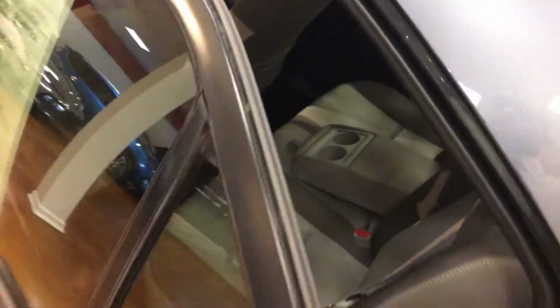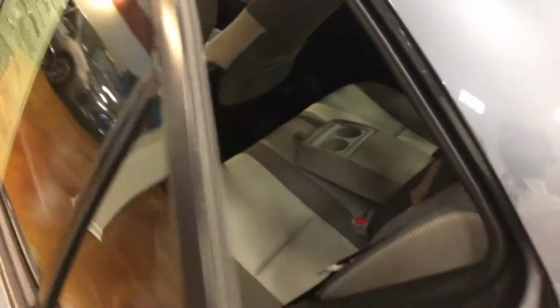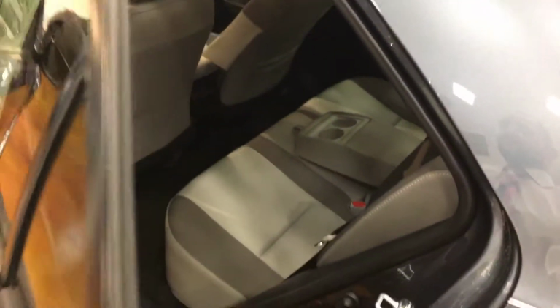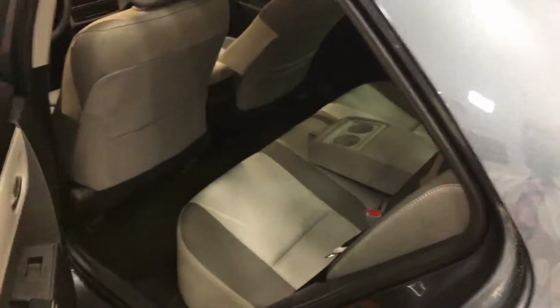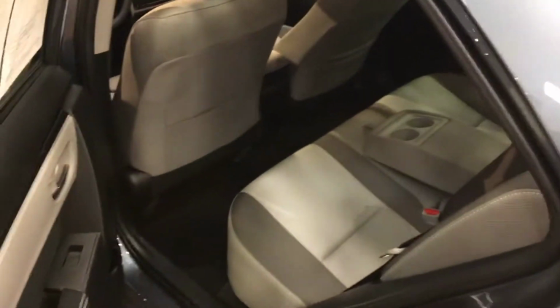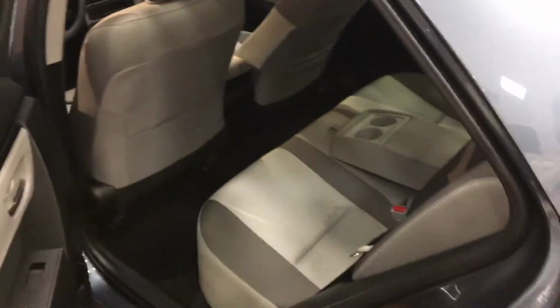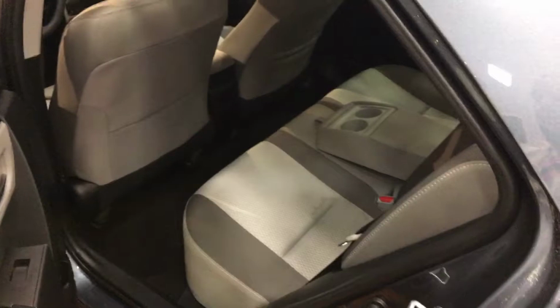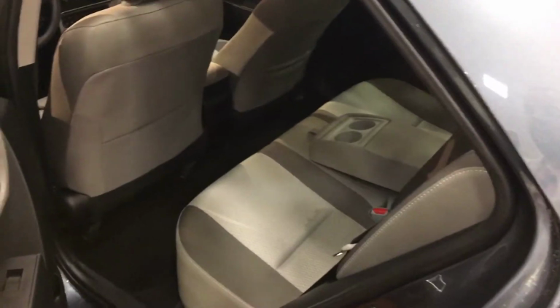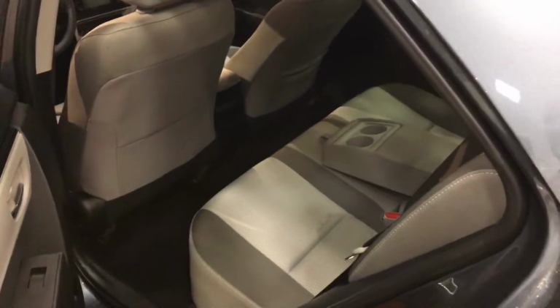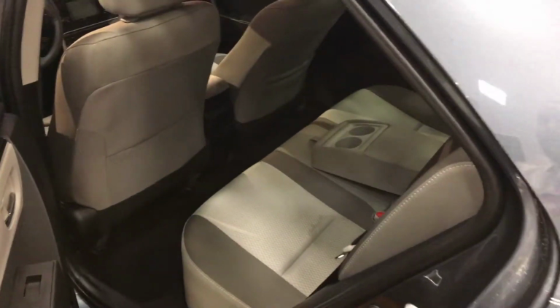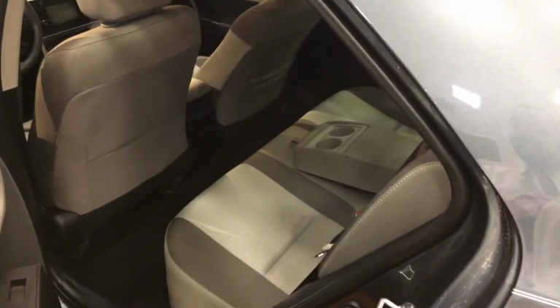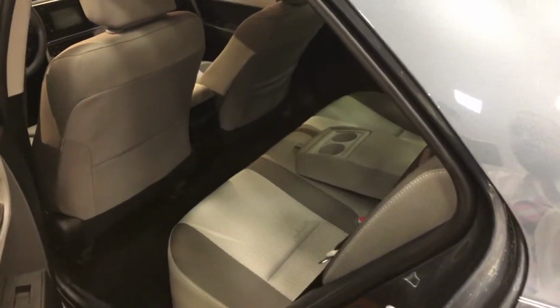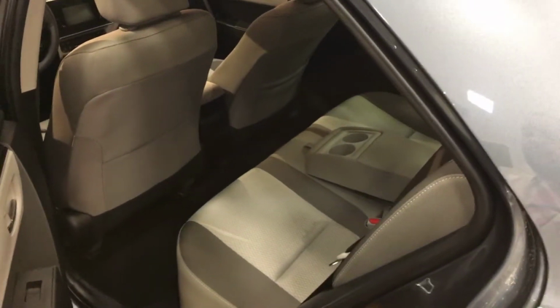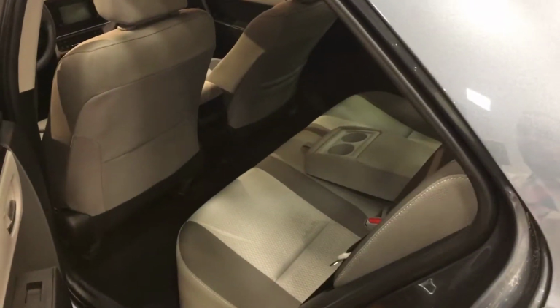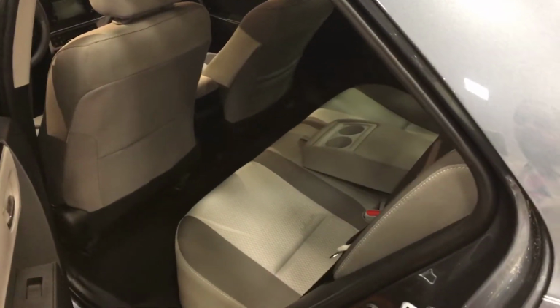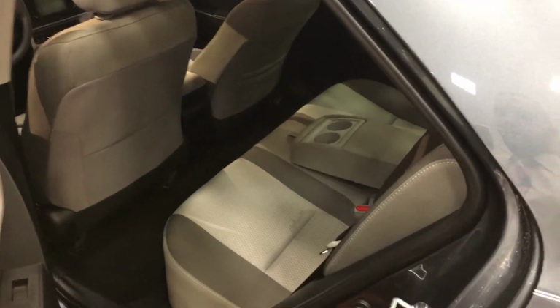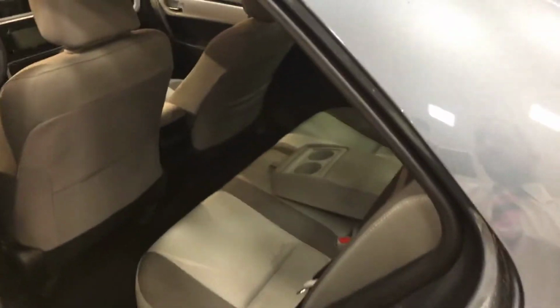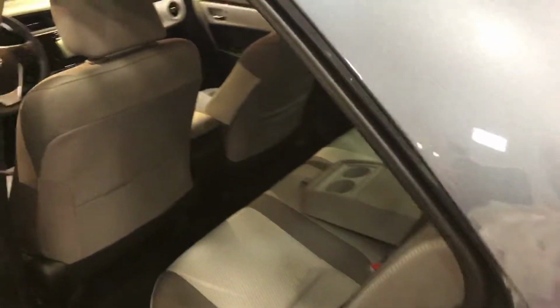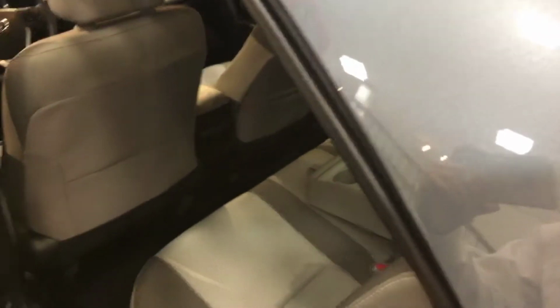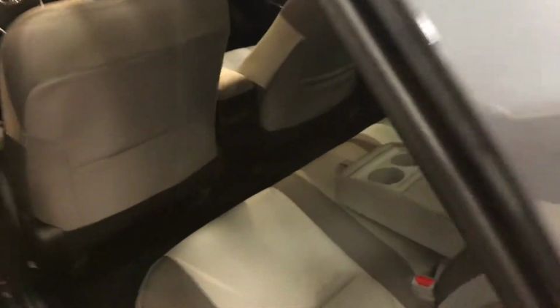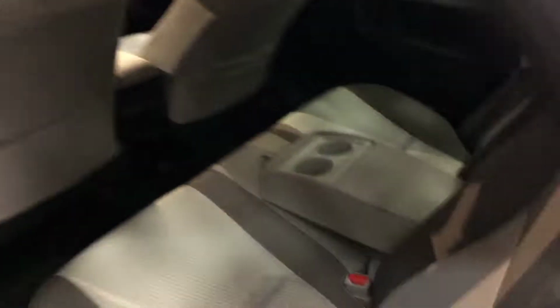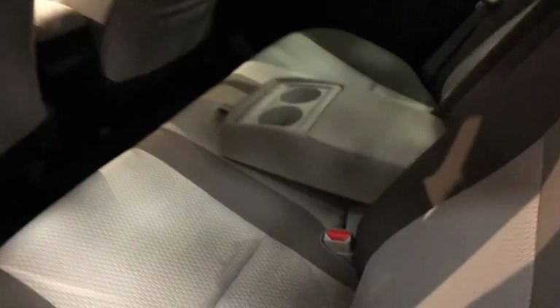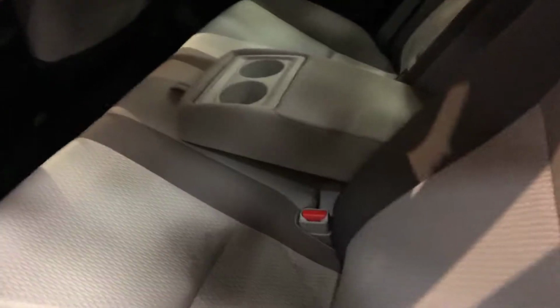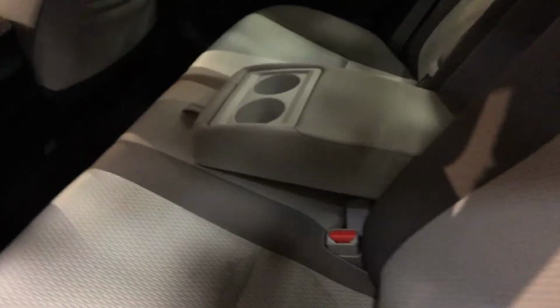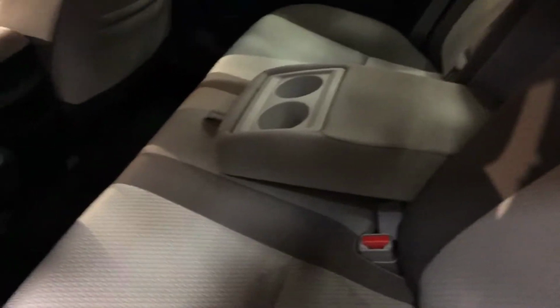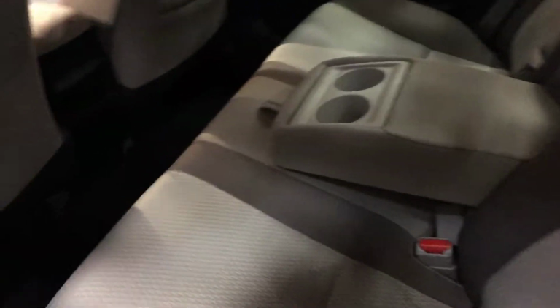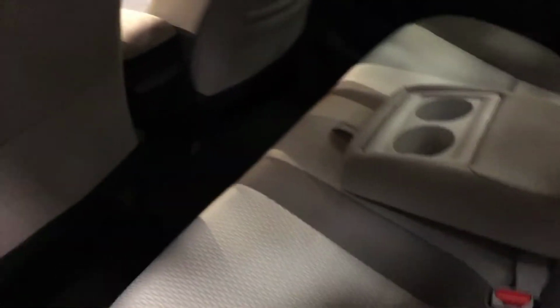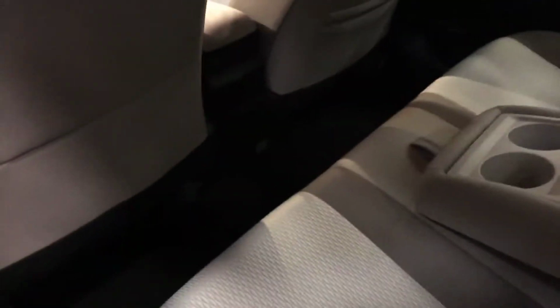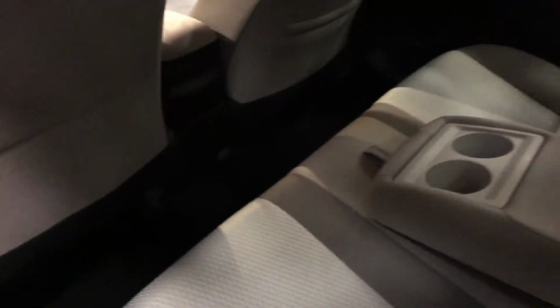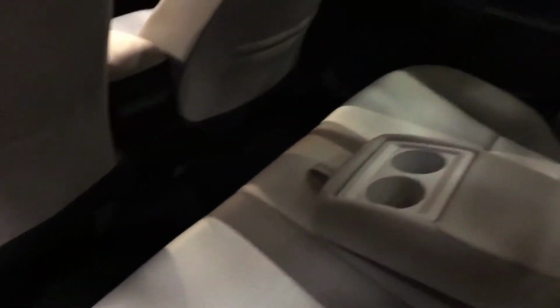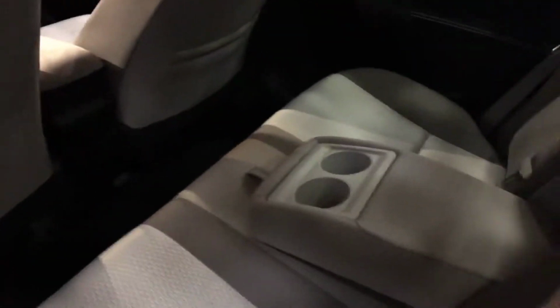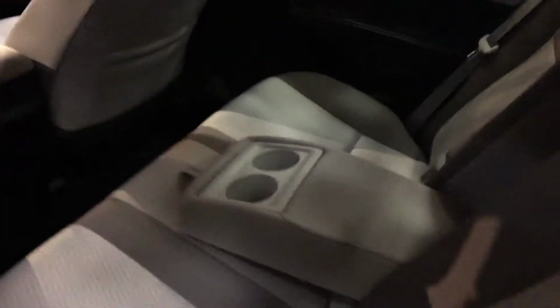I'll show you this back seat. Got plenty of leg room for the kids in the back, or anybody to have a seat in the back seat here.